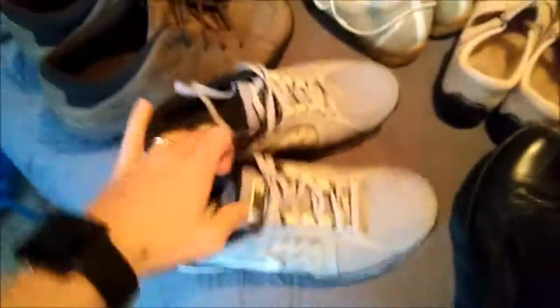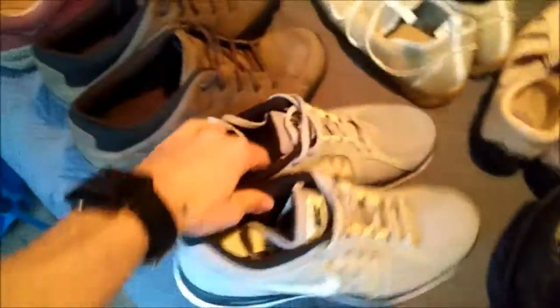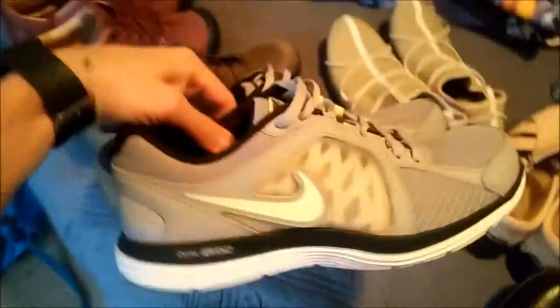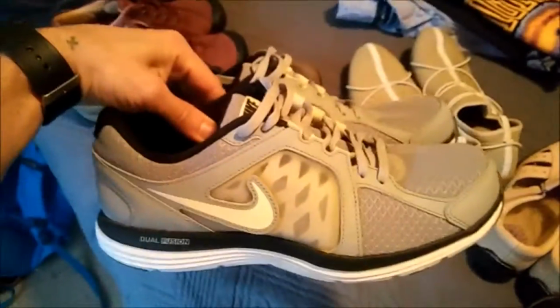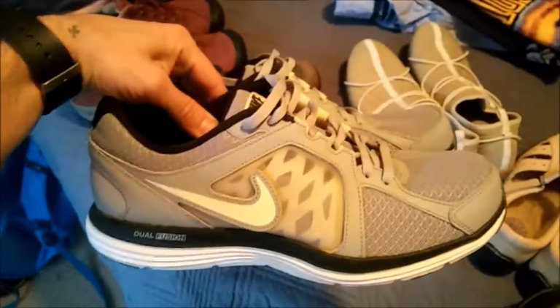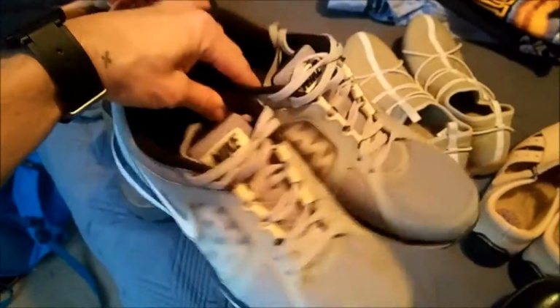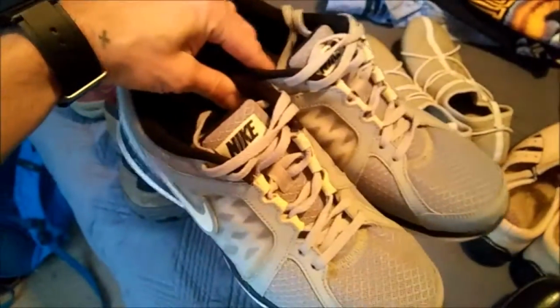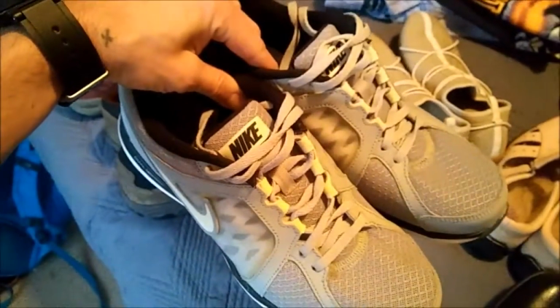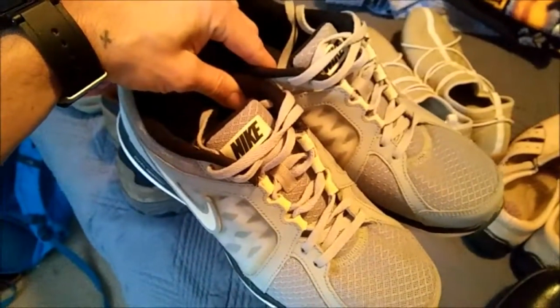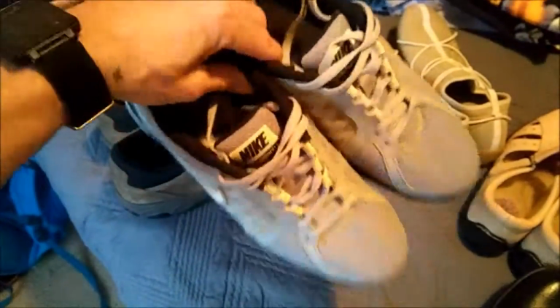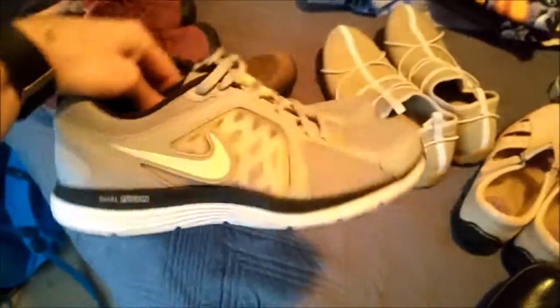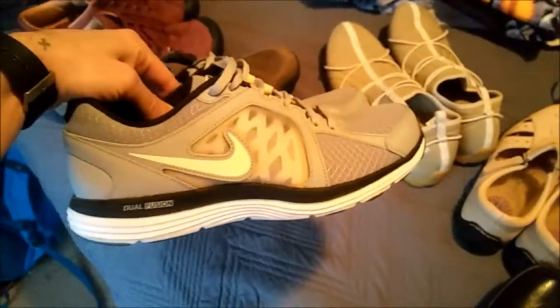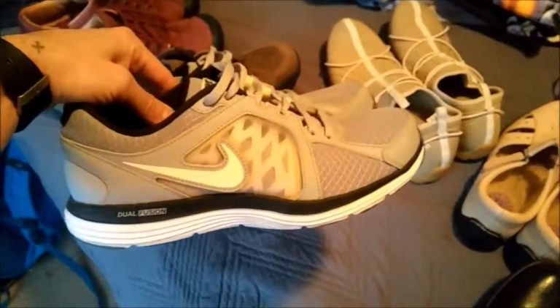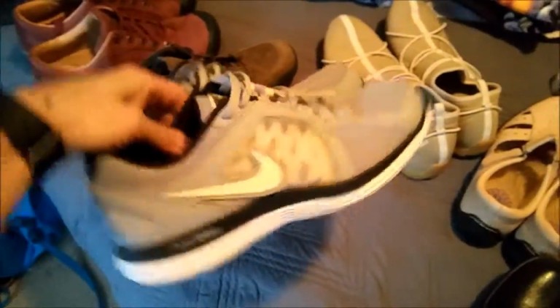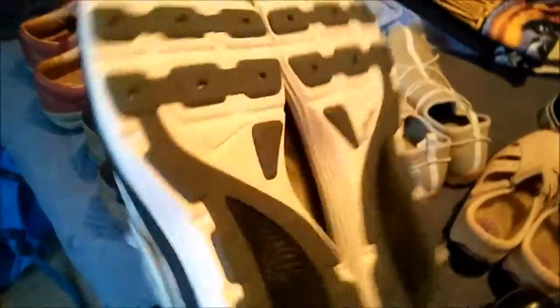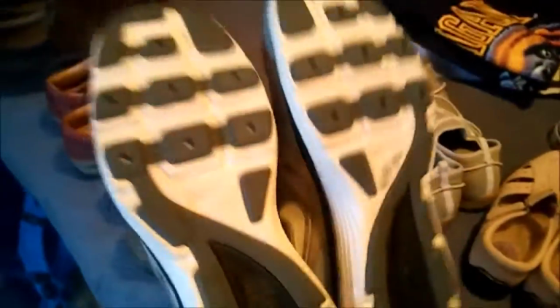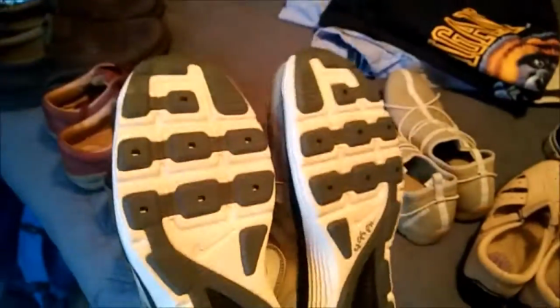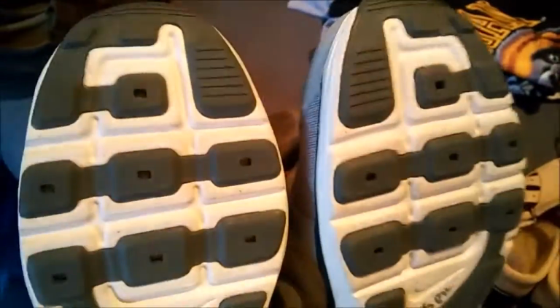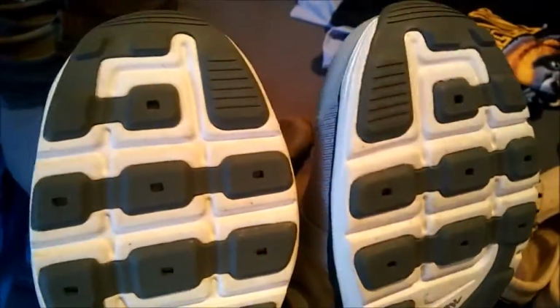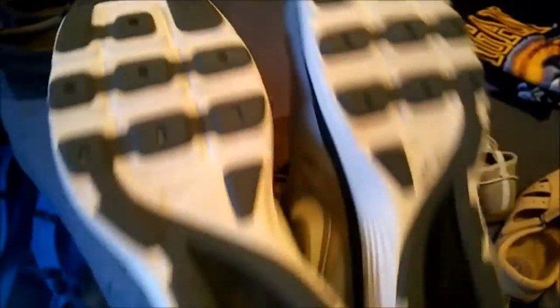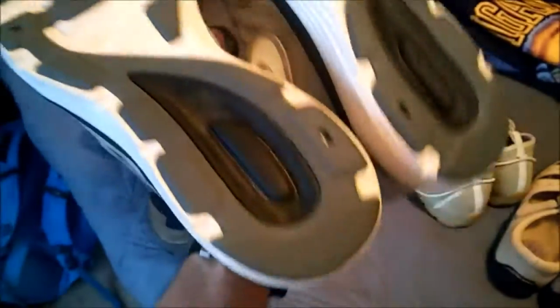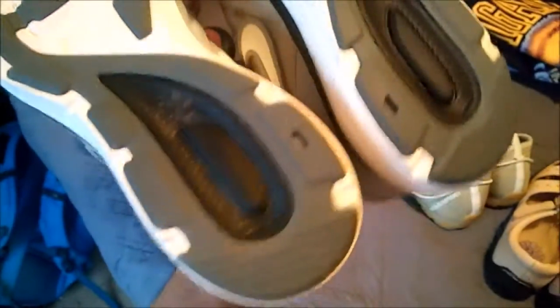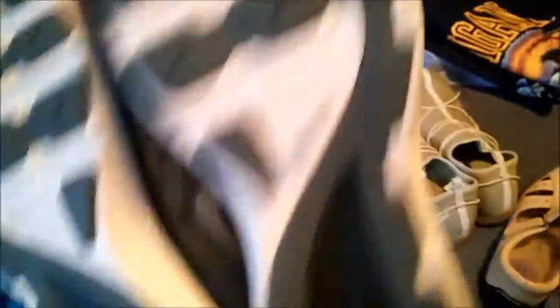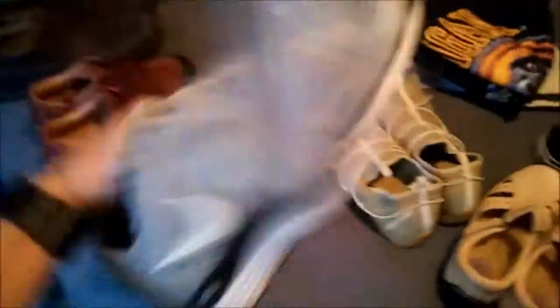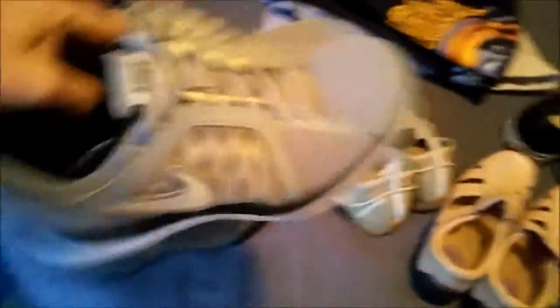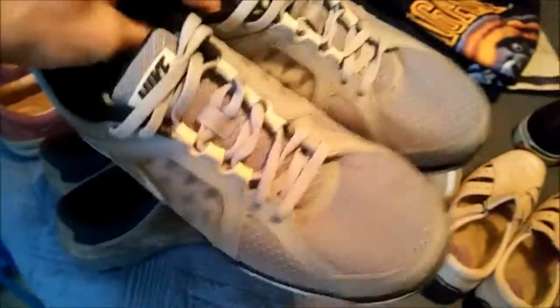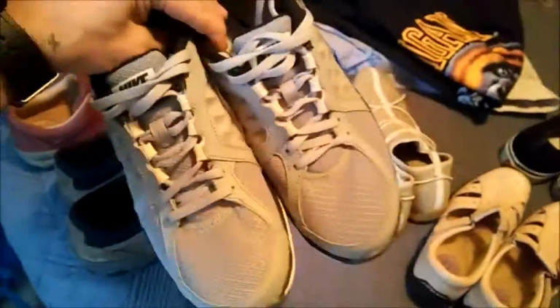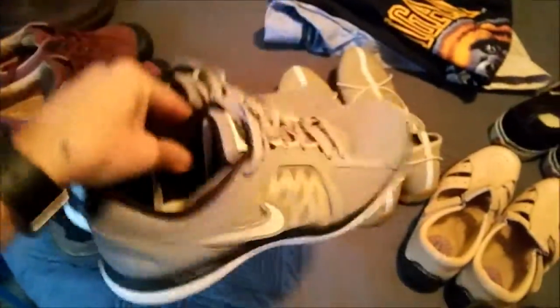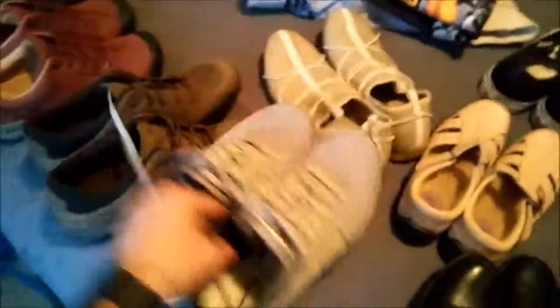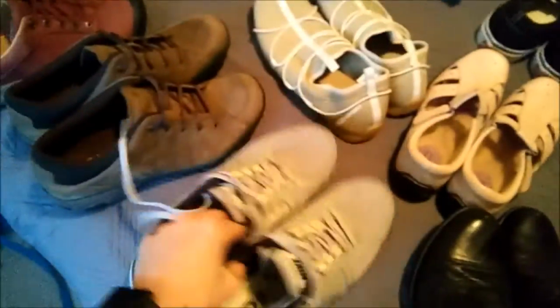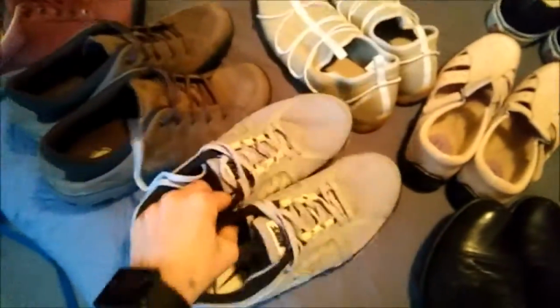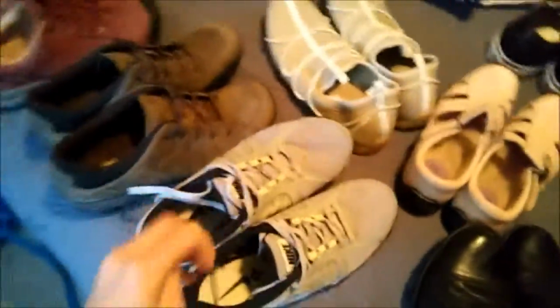Next up, we have a pair of men's Nike Dual Fusion ST3 running shoes. Nothing crazy, but you can tell they're in really good shape. Super clean. Those should do pretty well.